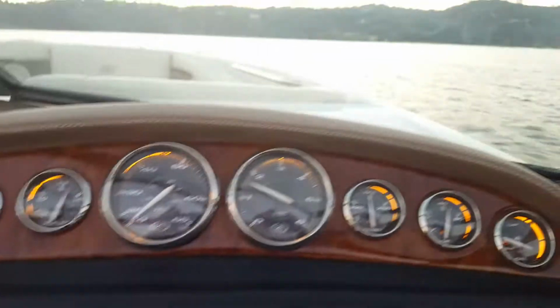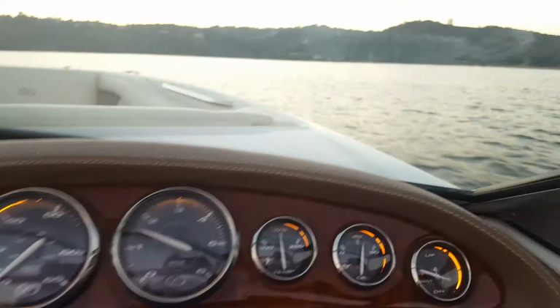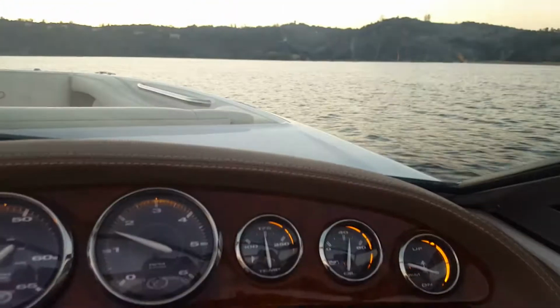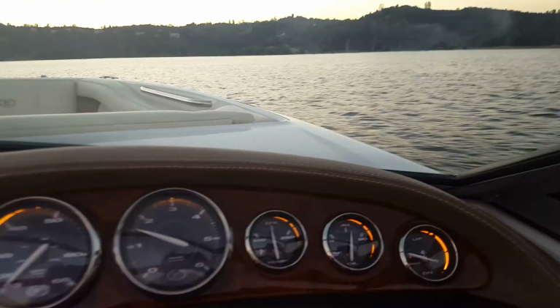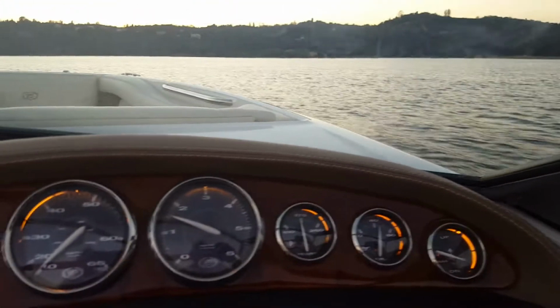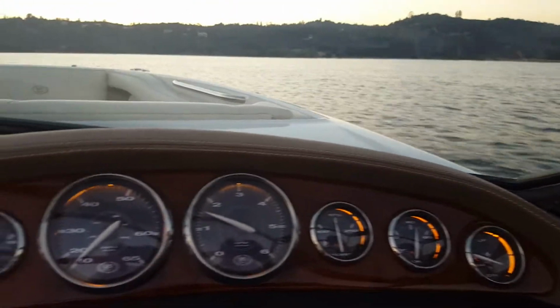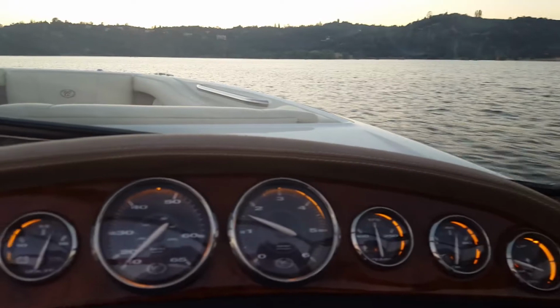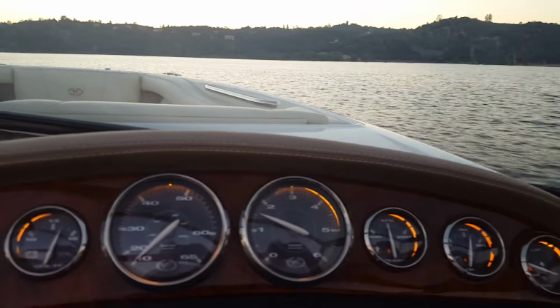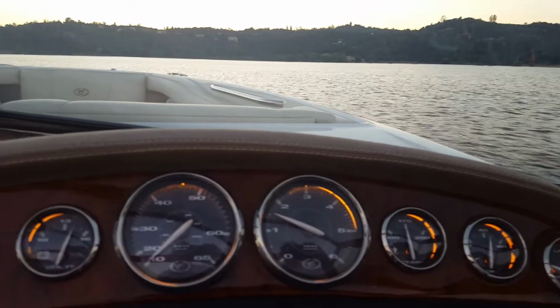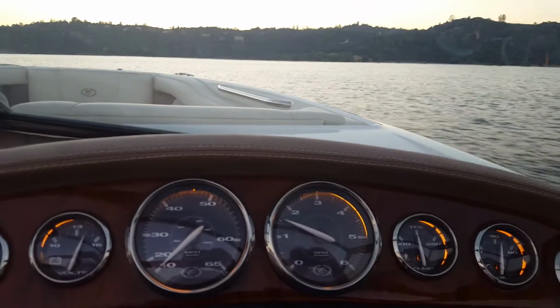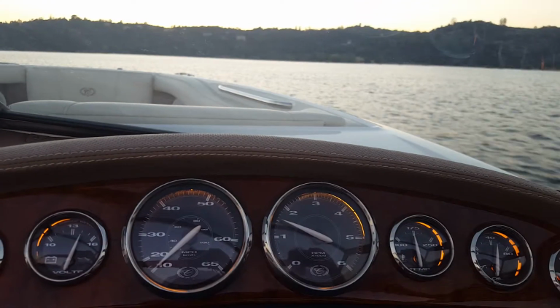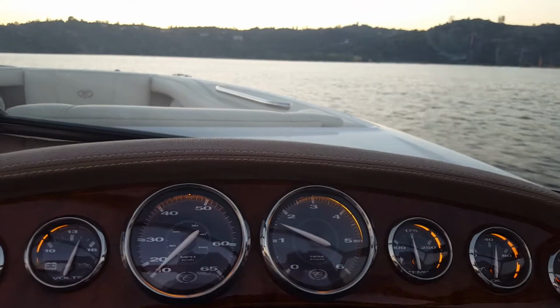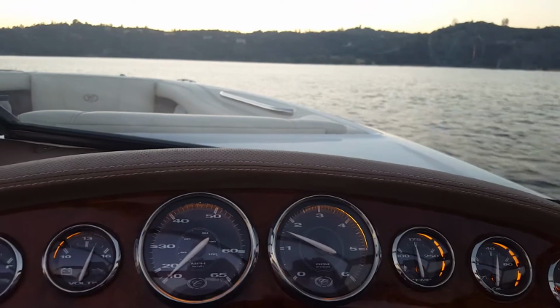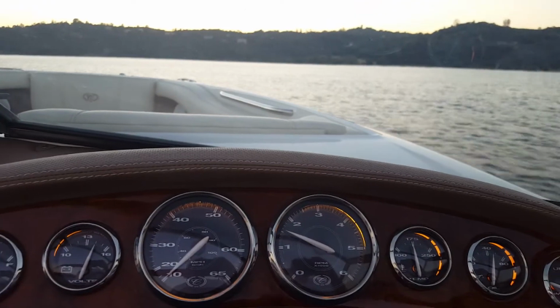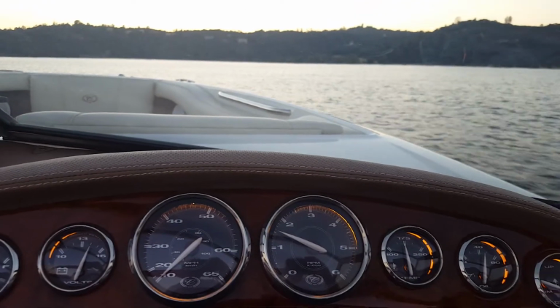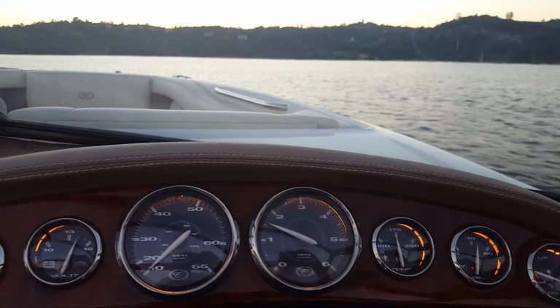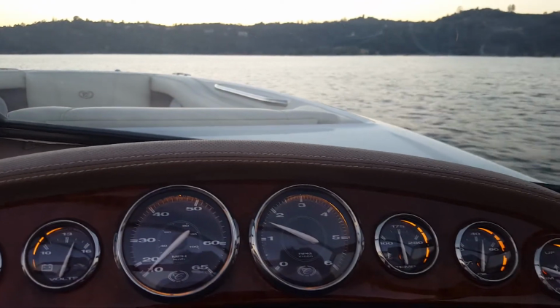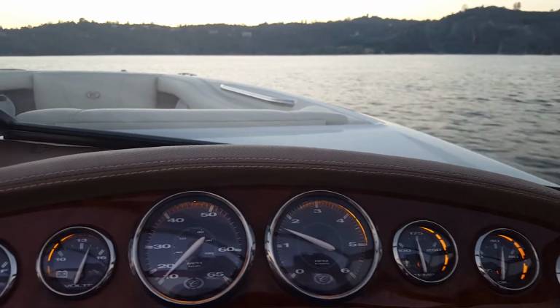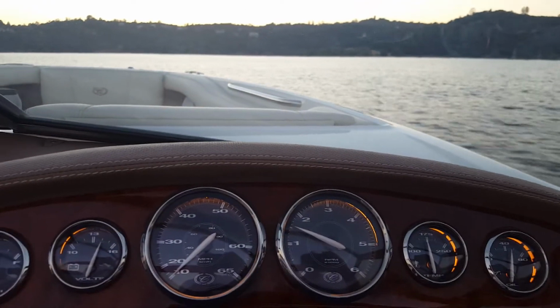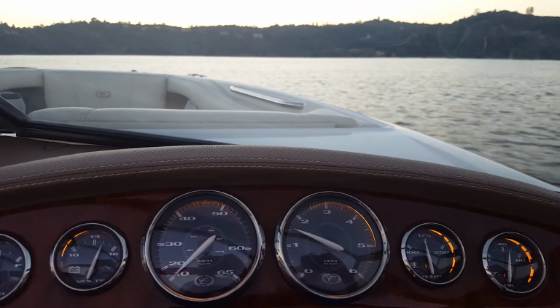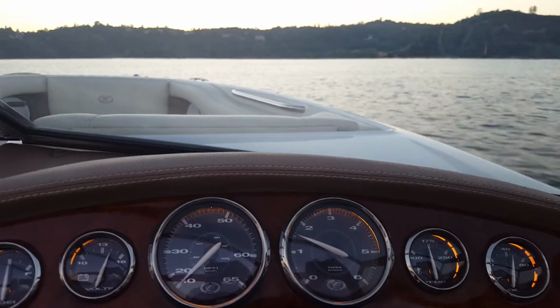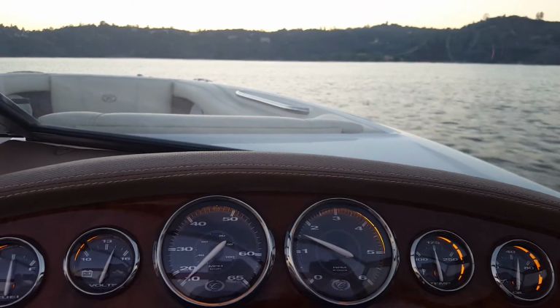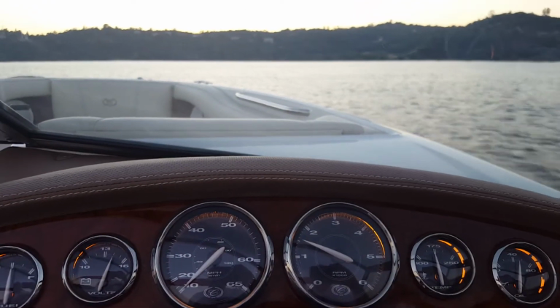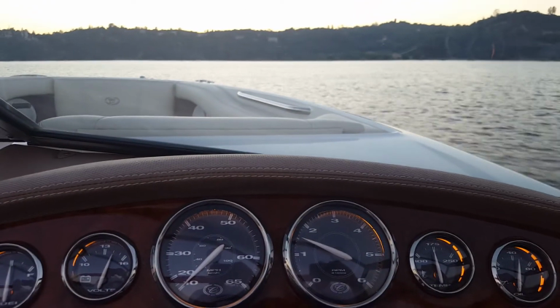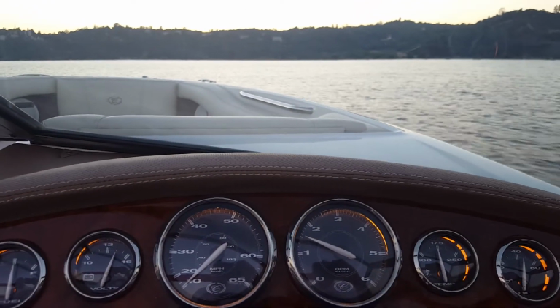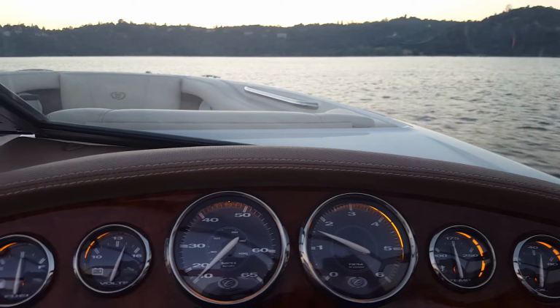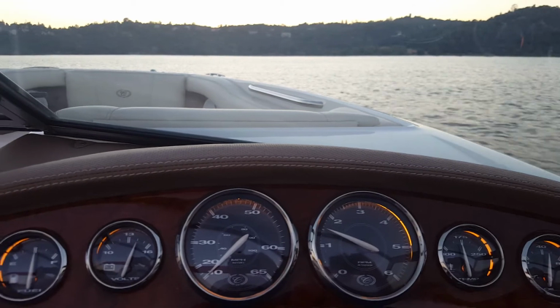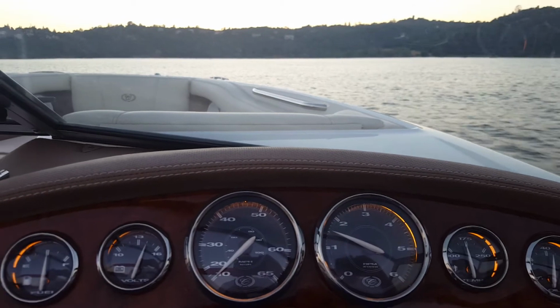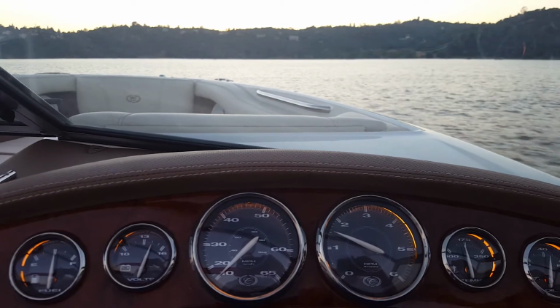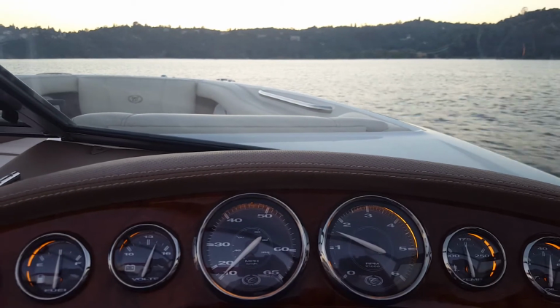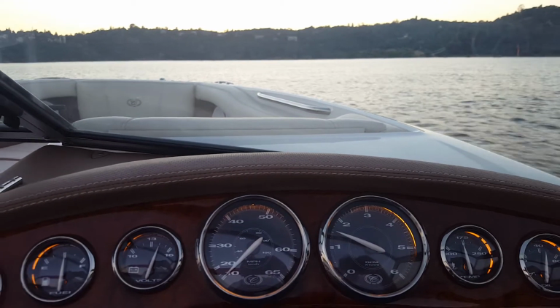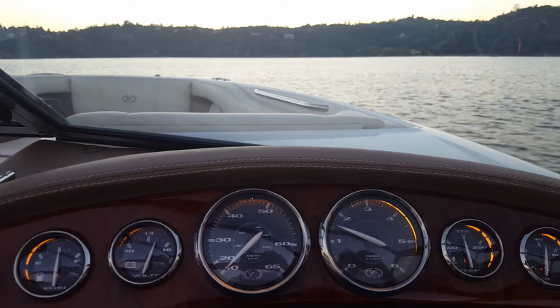Looks good. Boat runs fantastic. No issues at all. No hesitations. Runs fantastic.